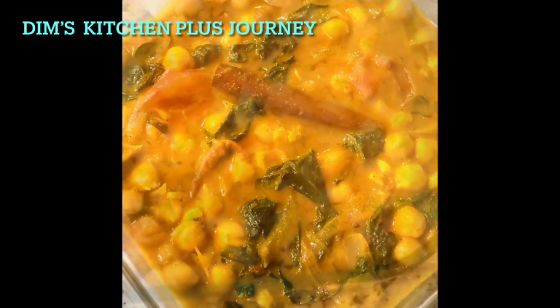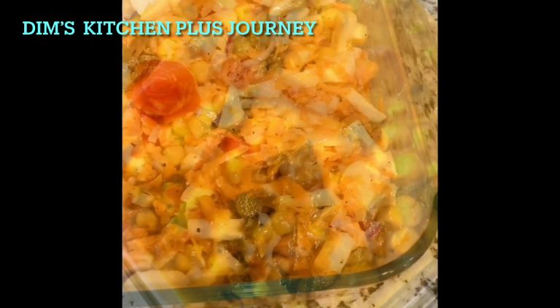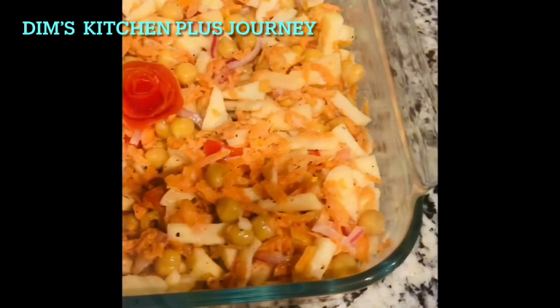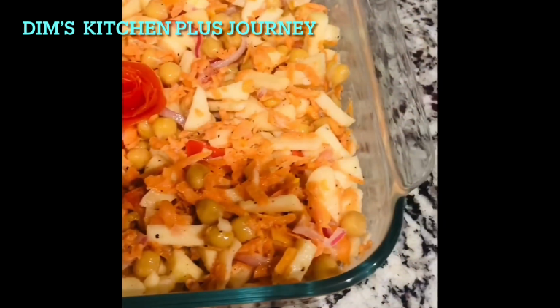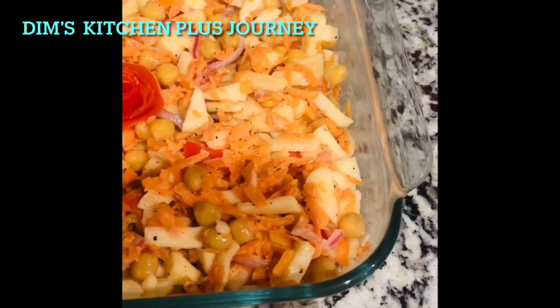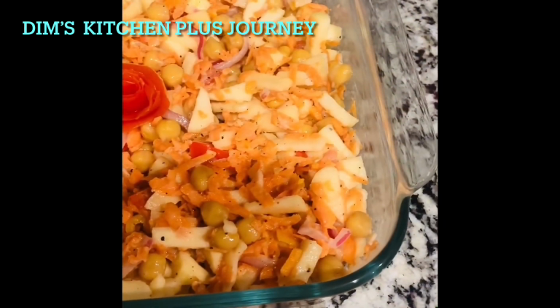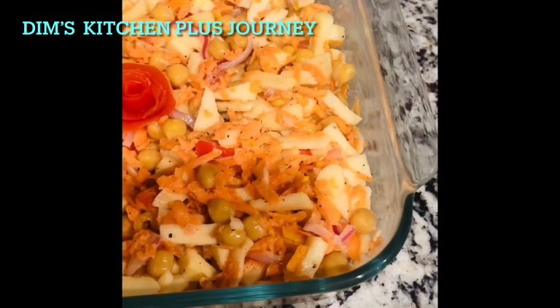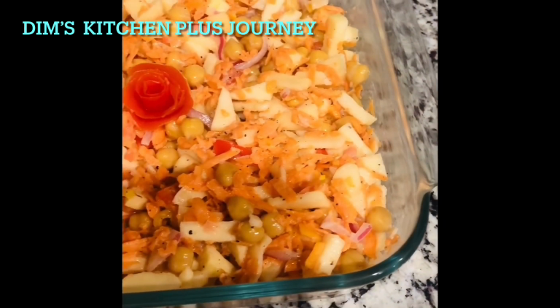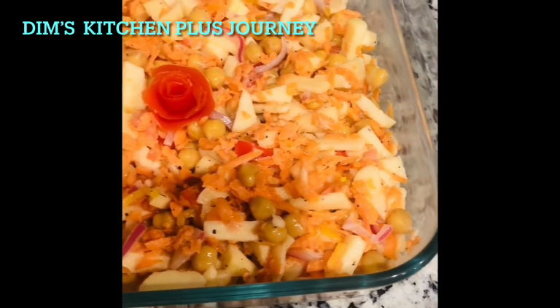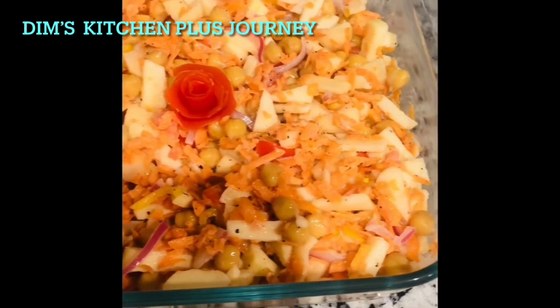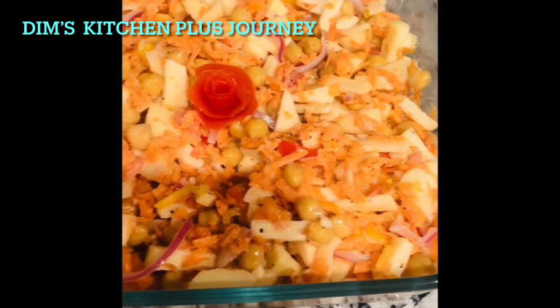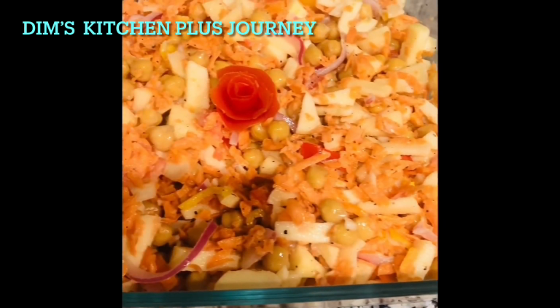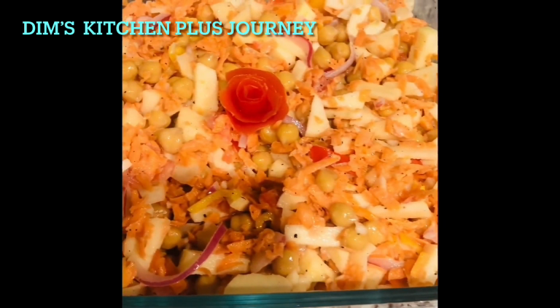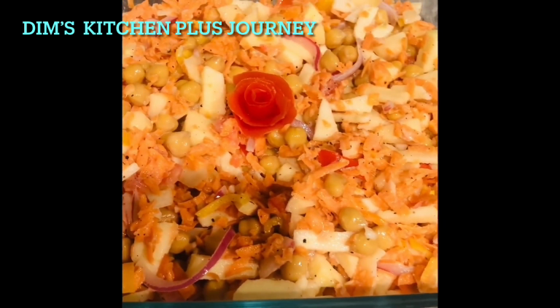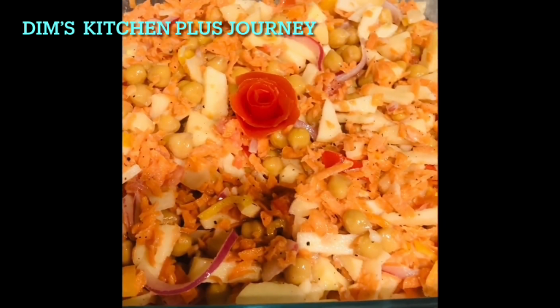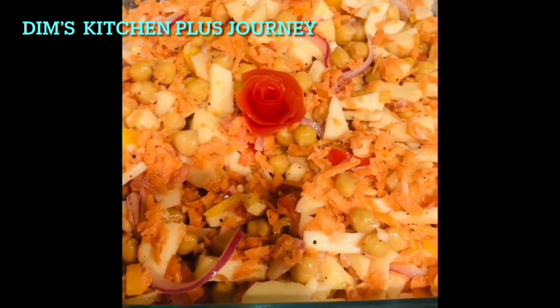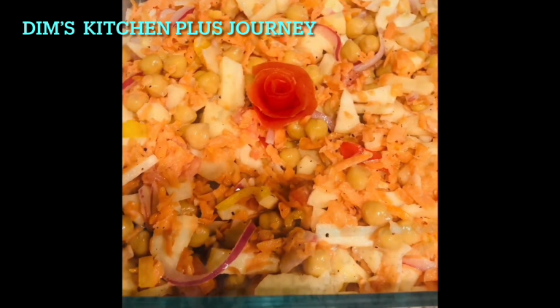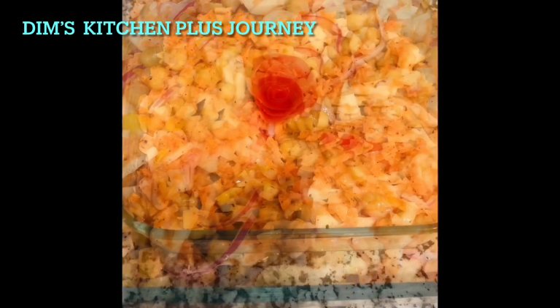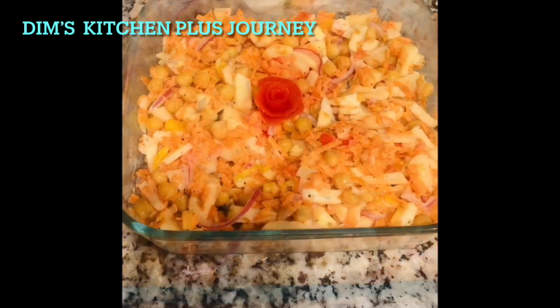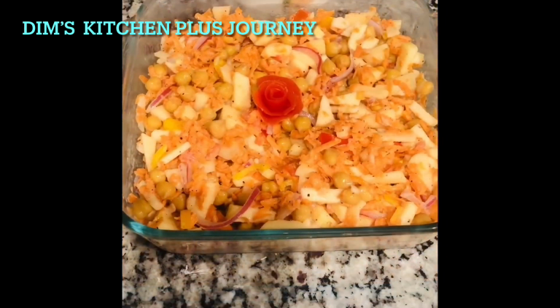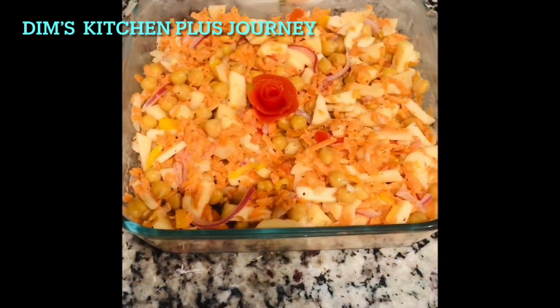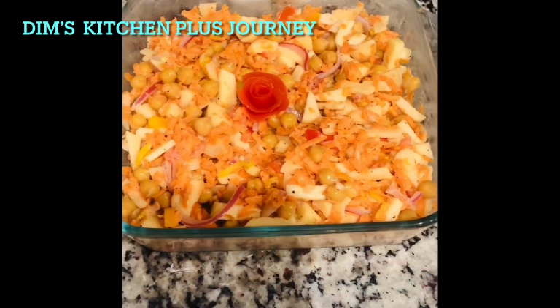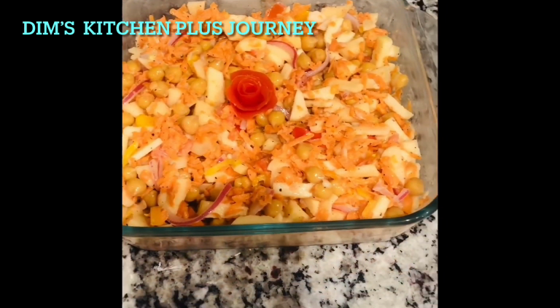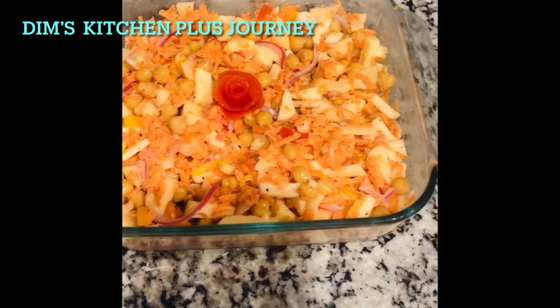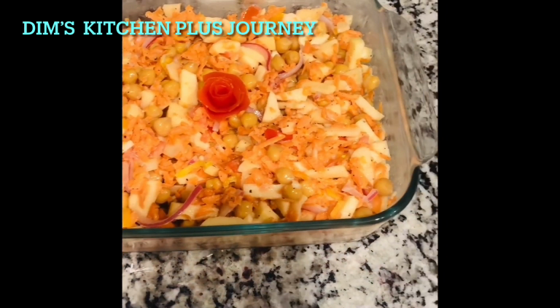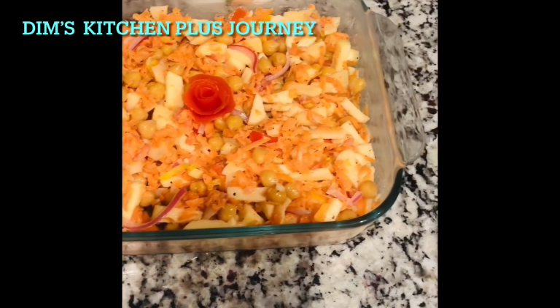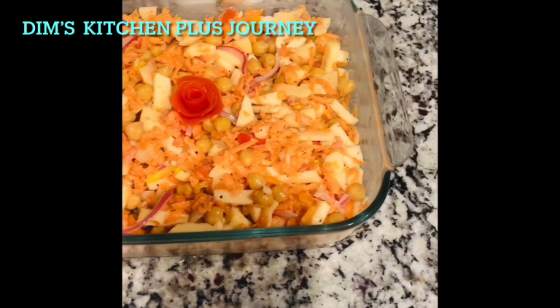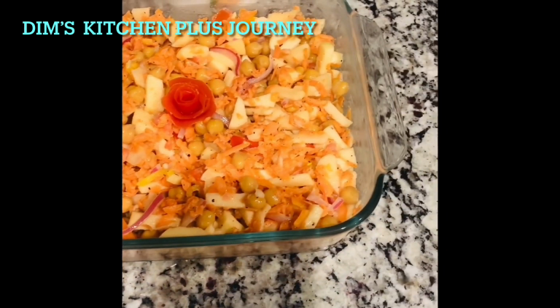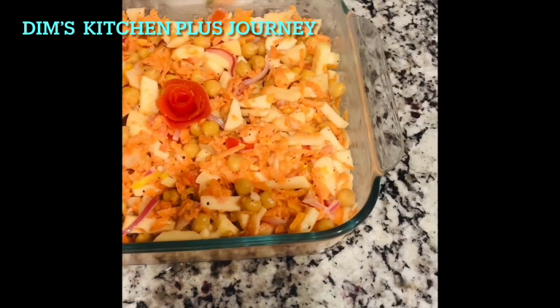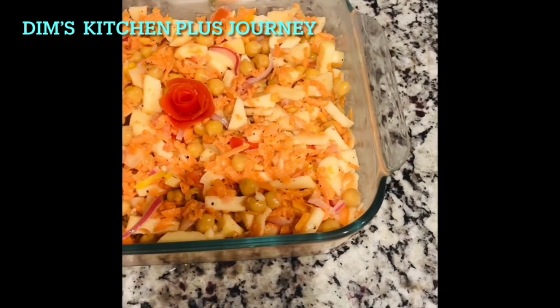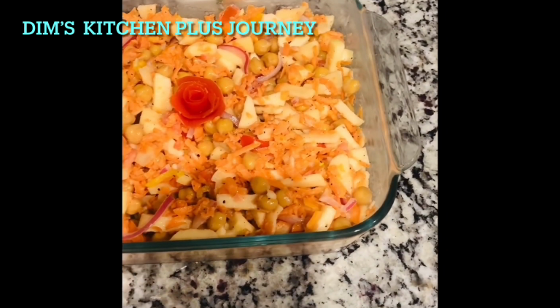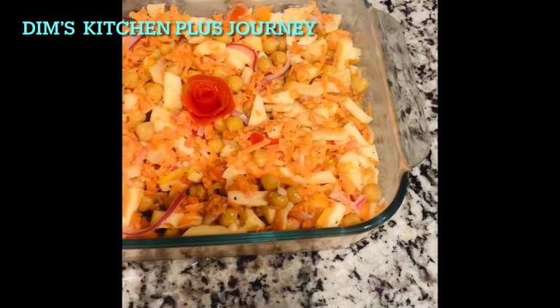My first recipe is for a yummy, healthy, and easy salad. So let's see what we need and how I made this yummy salad.